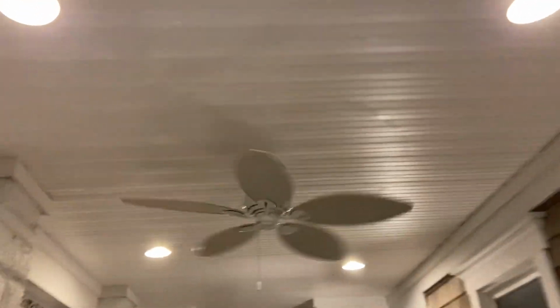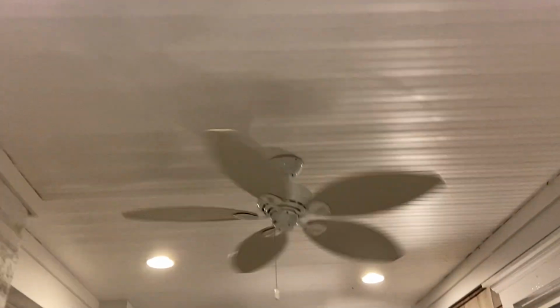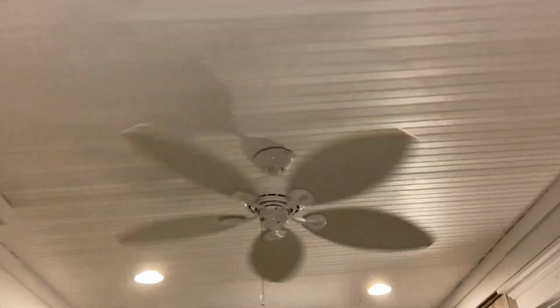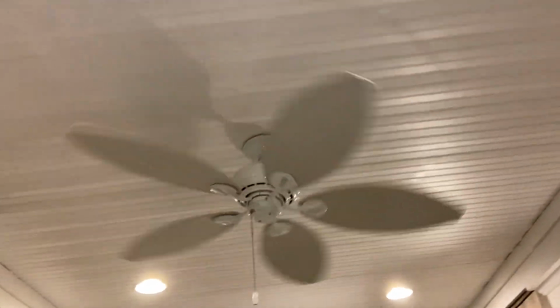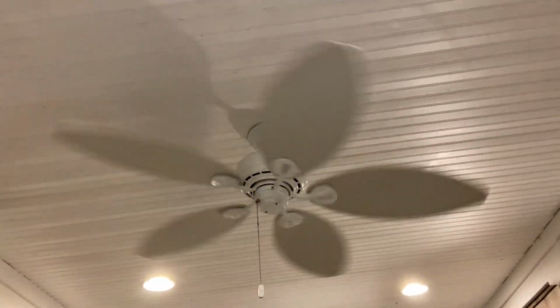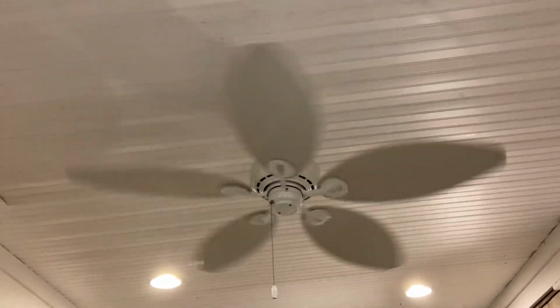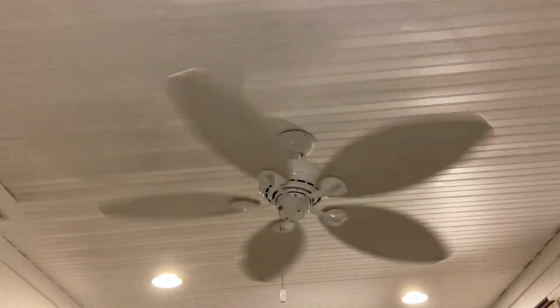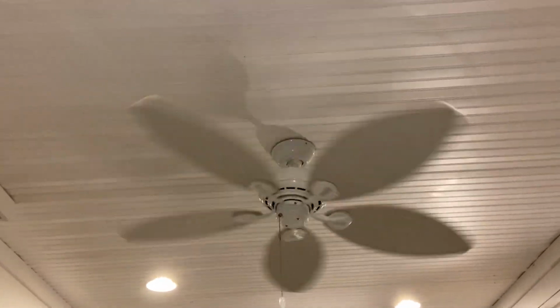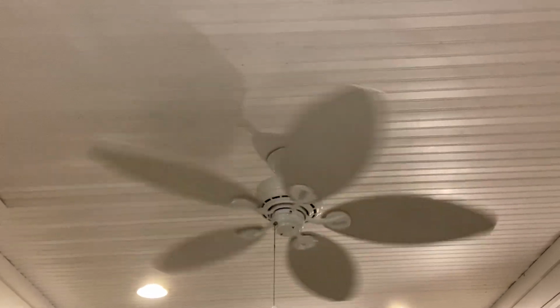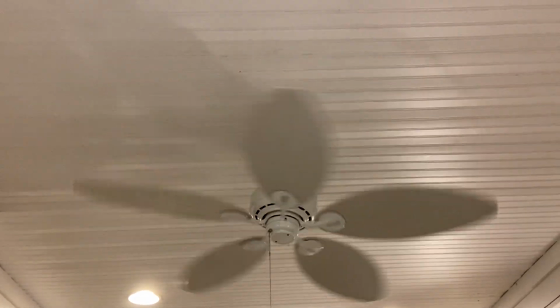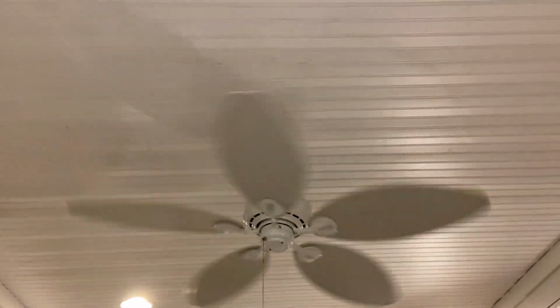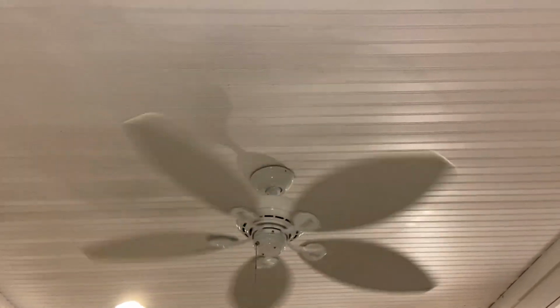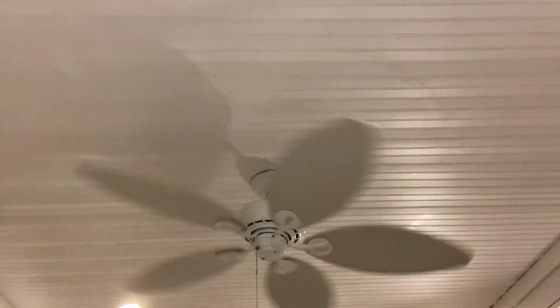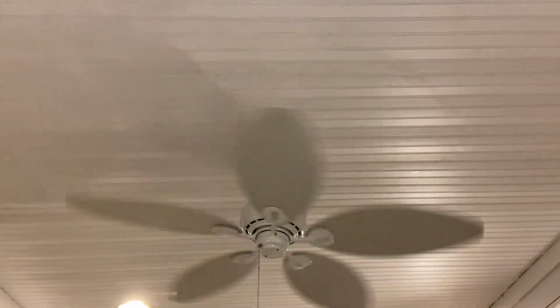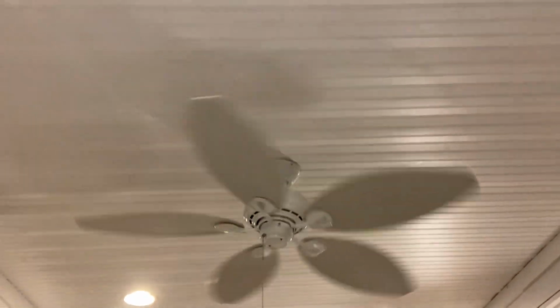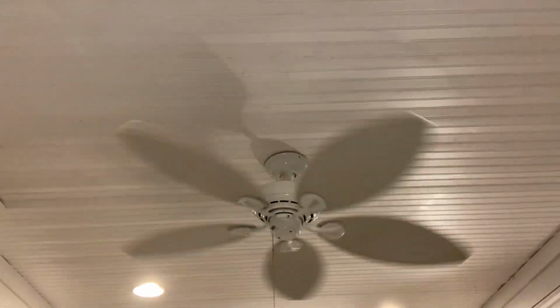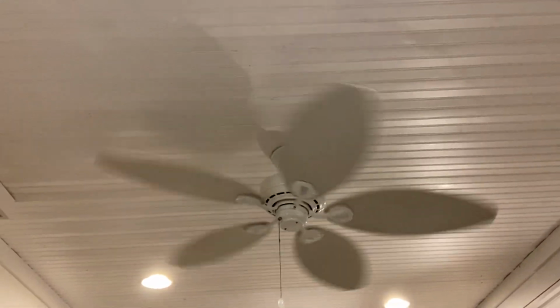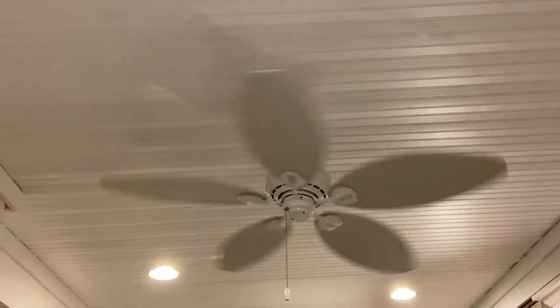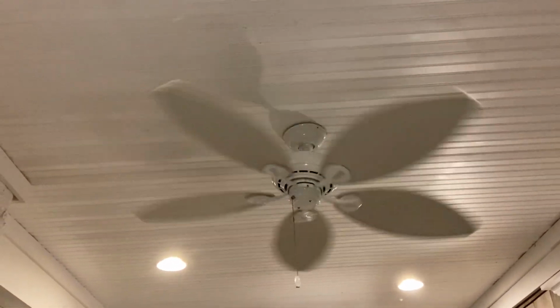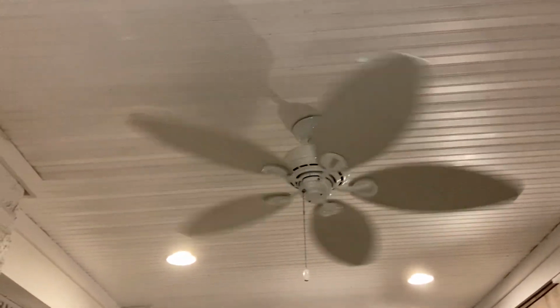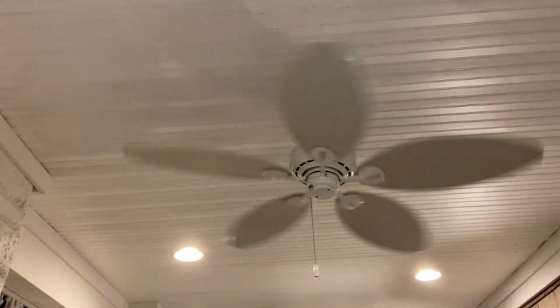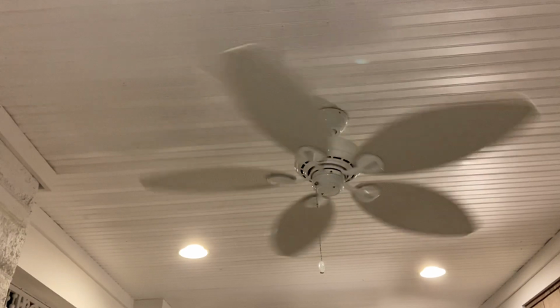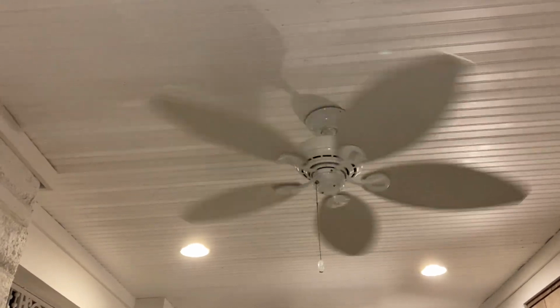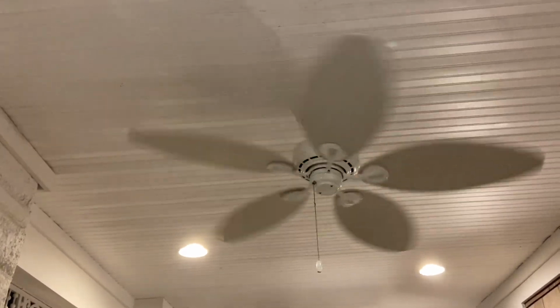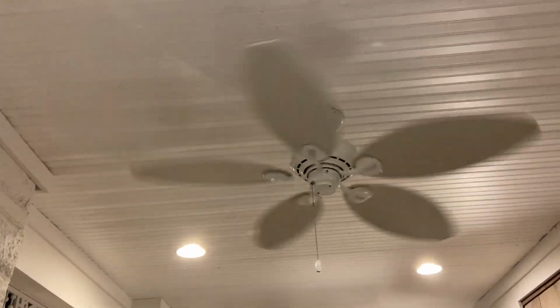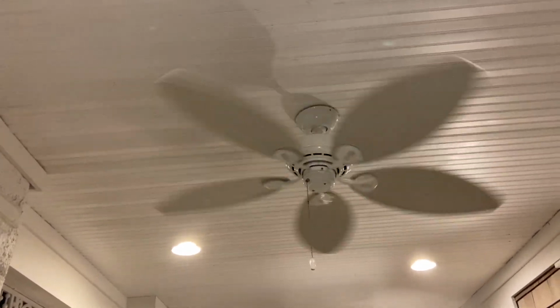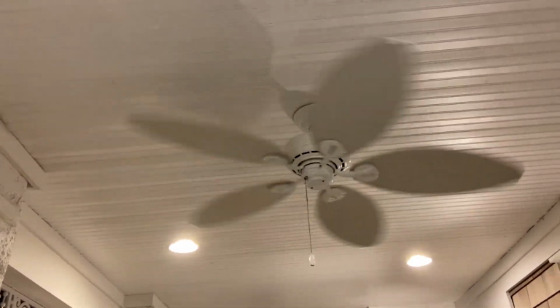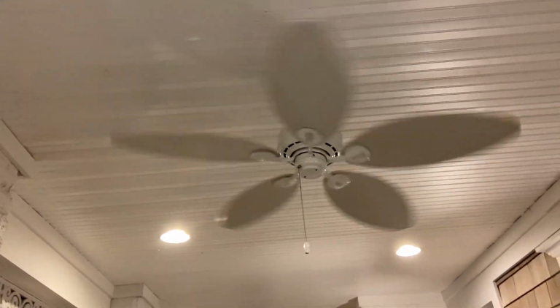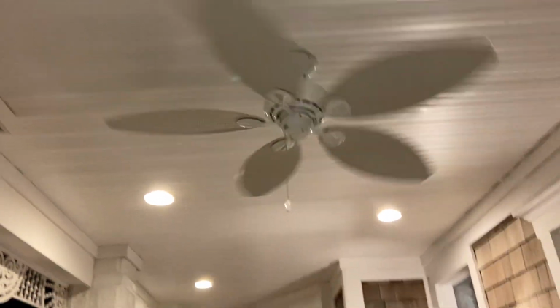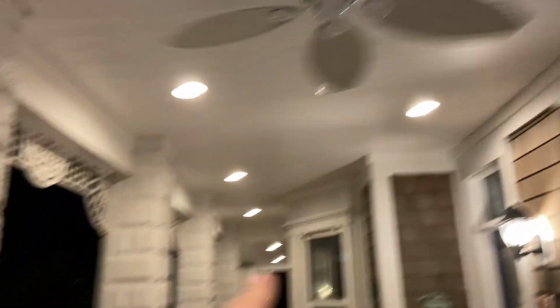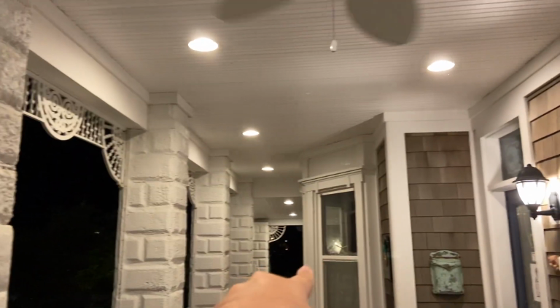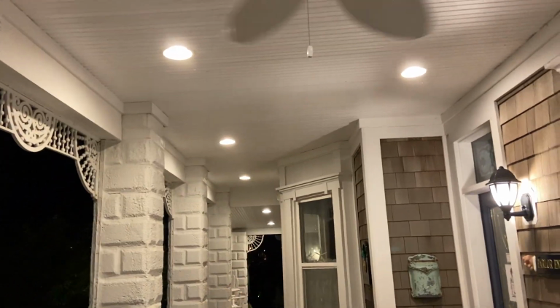Some of these fans go faster and slower than others — it's kinda weird. Capacitor issues most likely, or the angle and the wind, because the wind is coming in from the west.